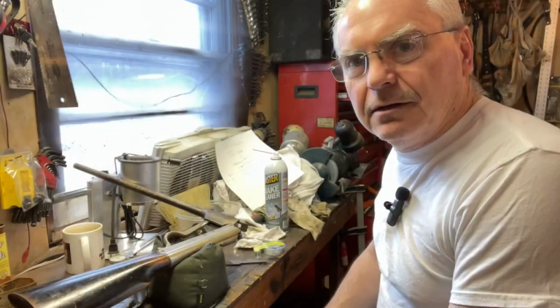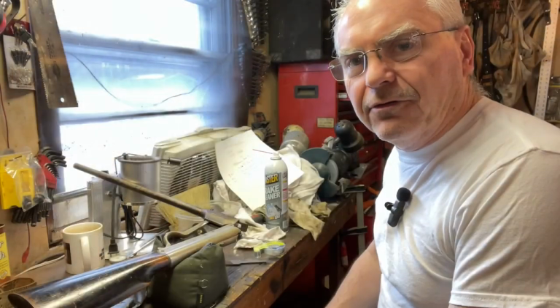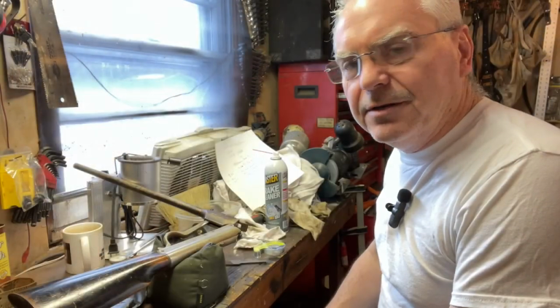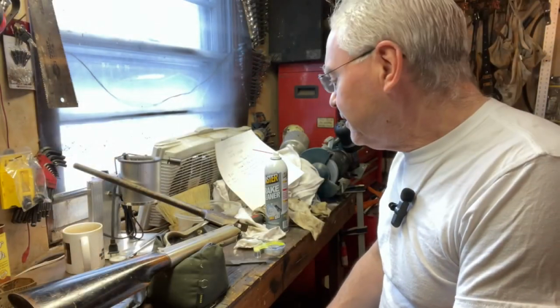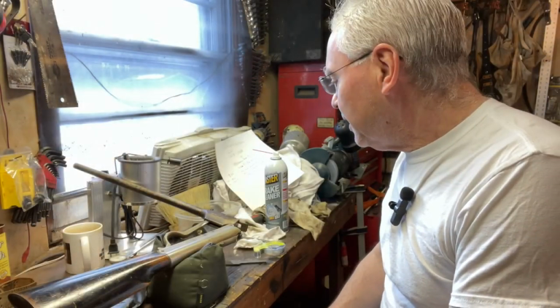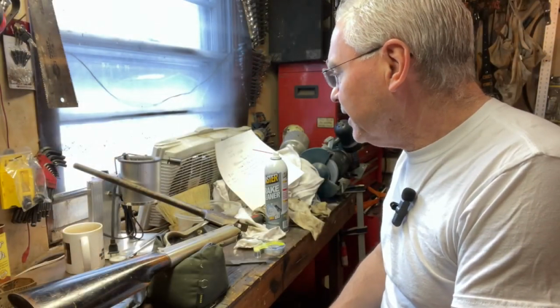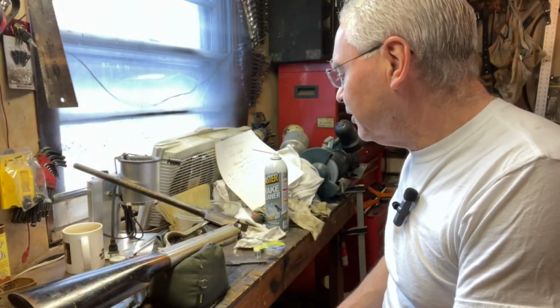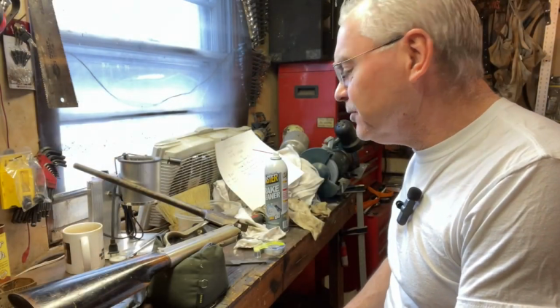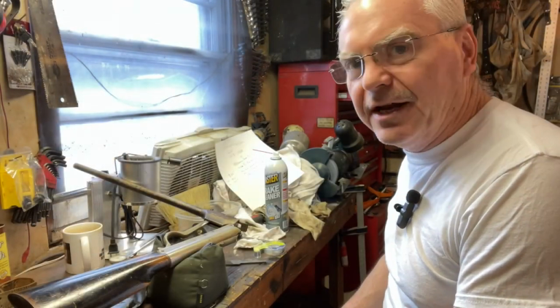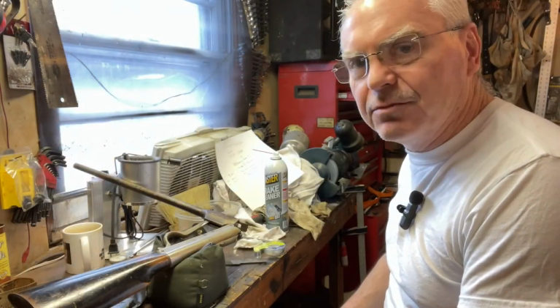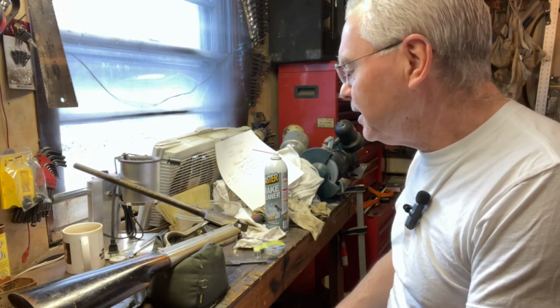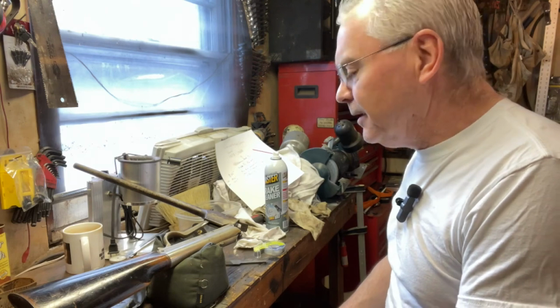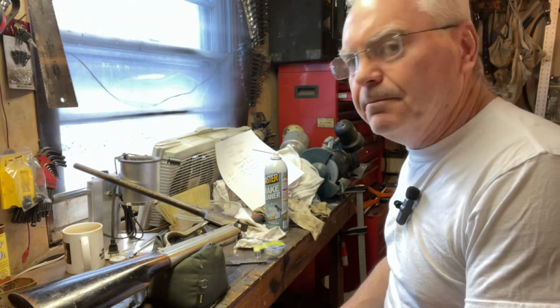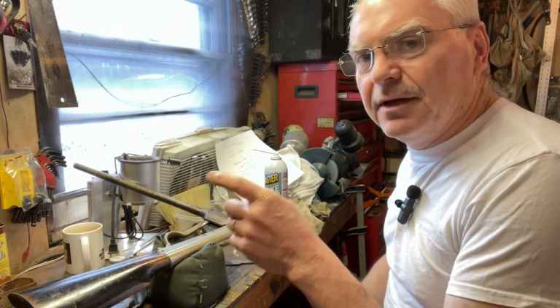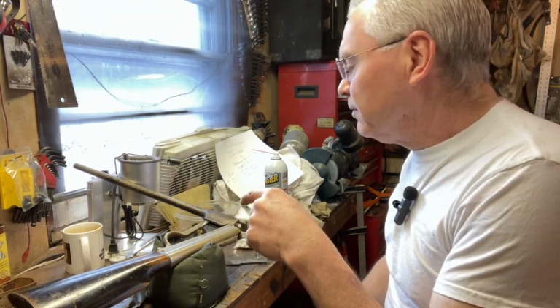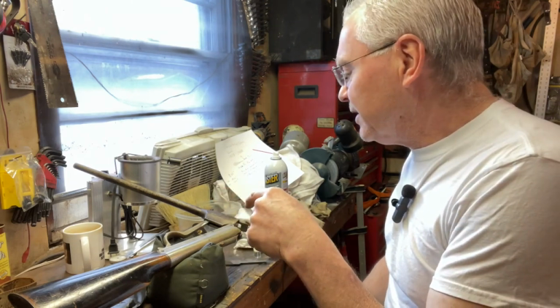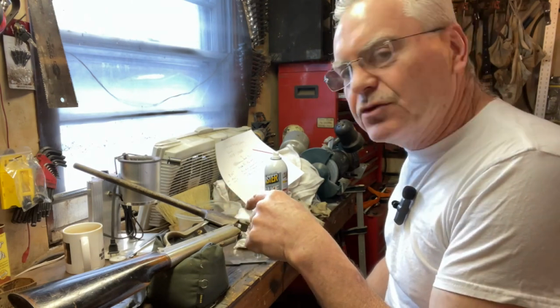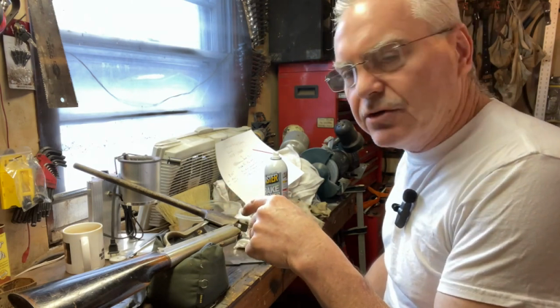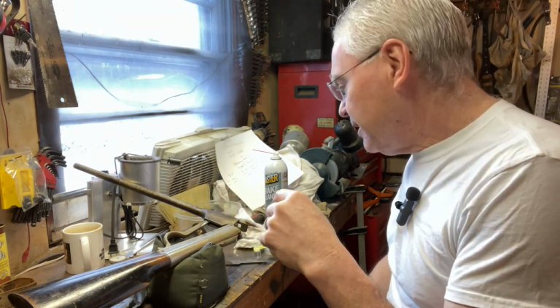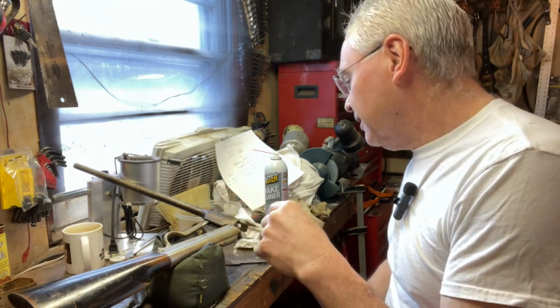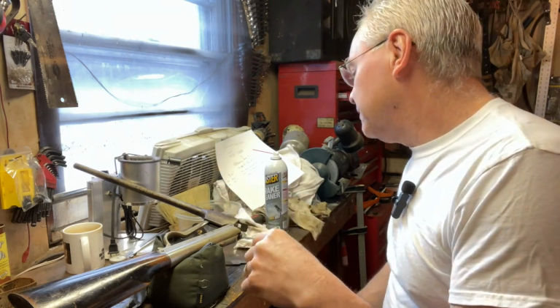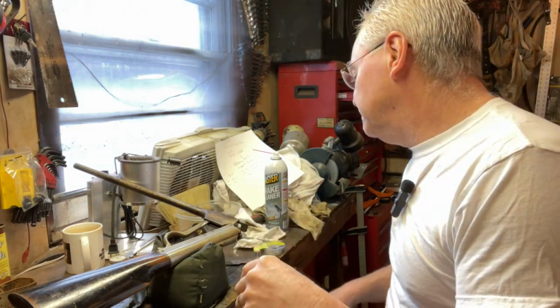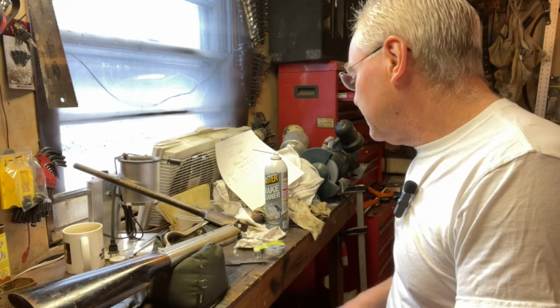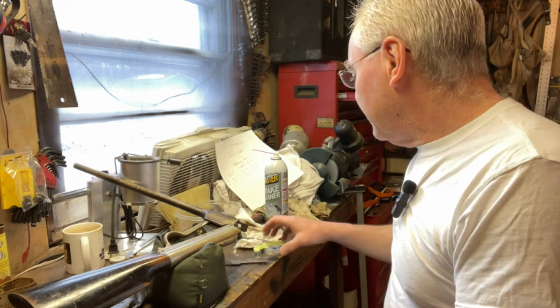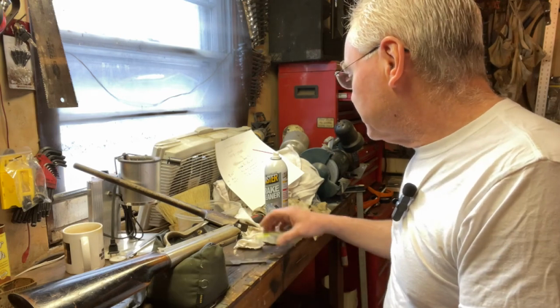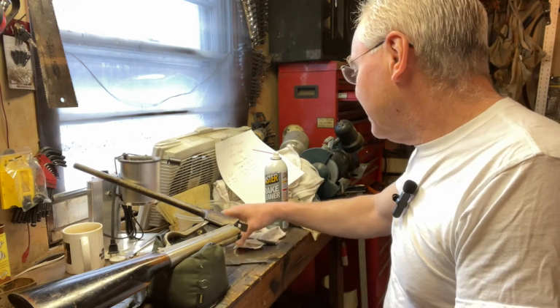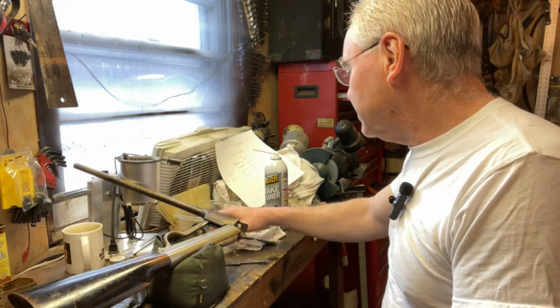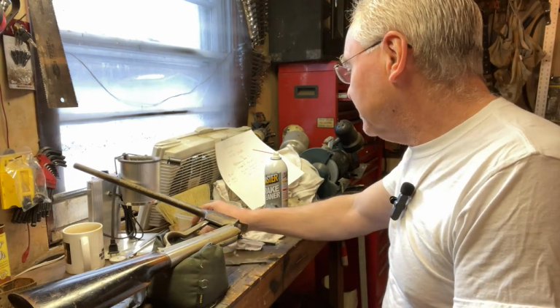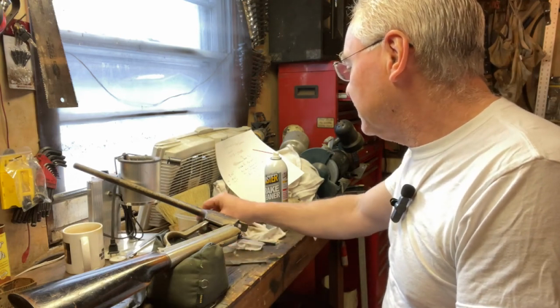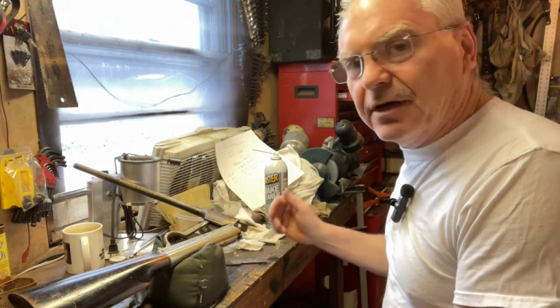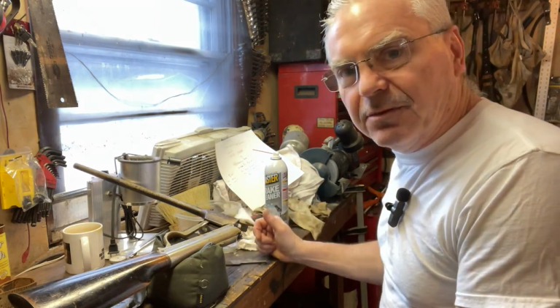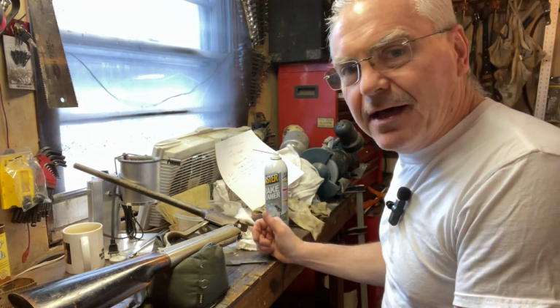Hey there friends, Nibs again. I wanted to get out to the garage and do a little tinkering this morning. You guys saw this one yesterday and I've been searching around the house looking for something made out of leather that I'd be willing to sacrifice.